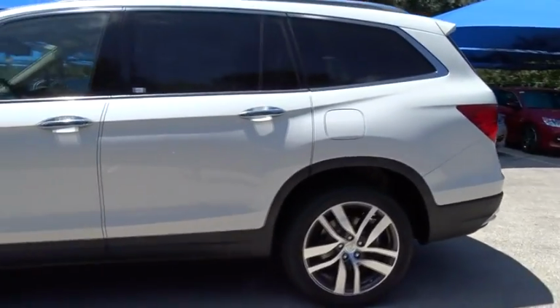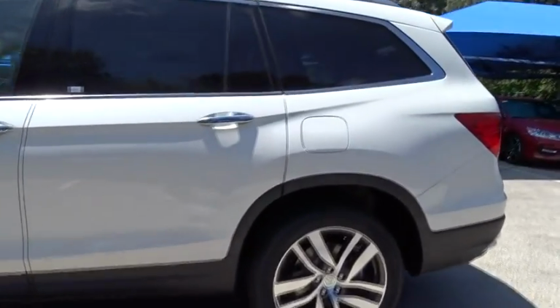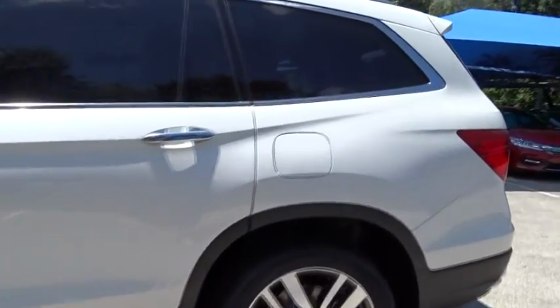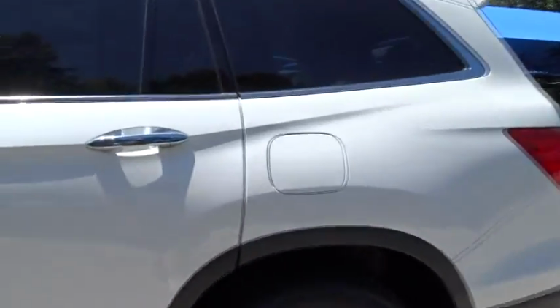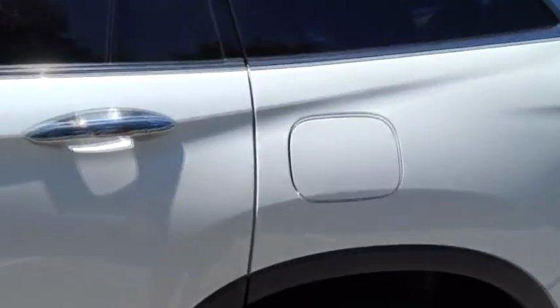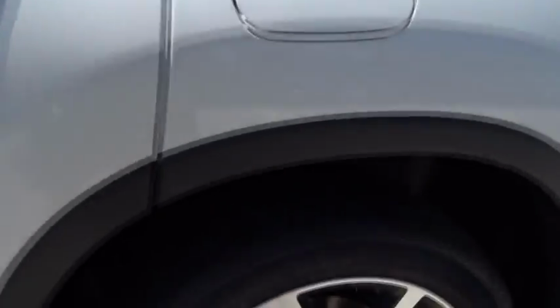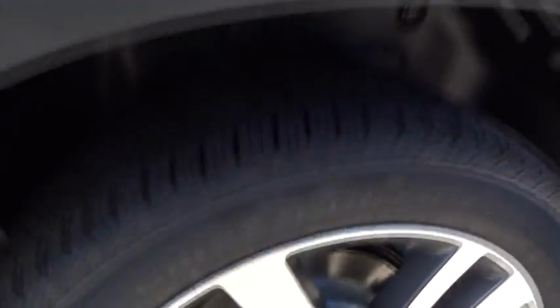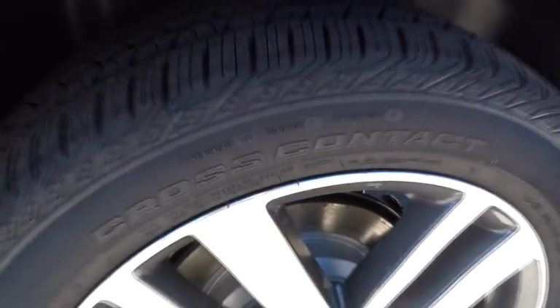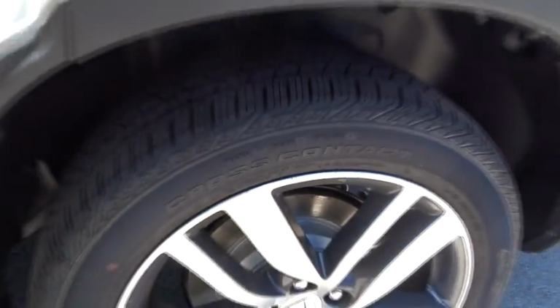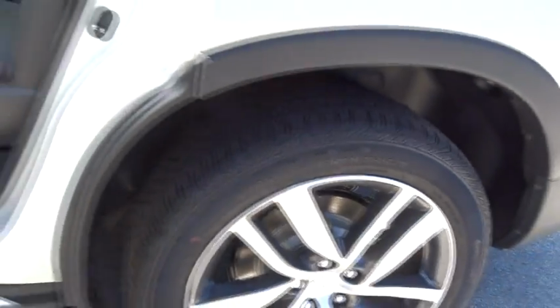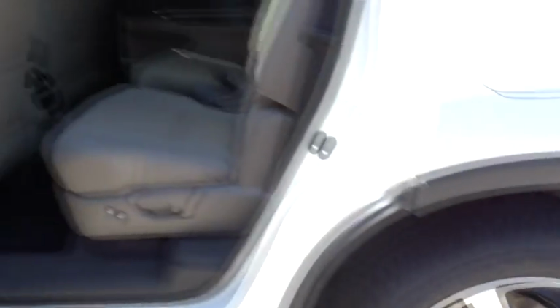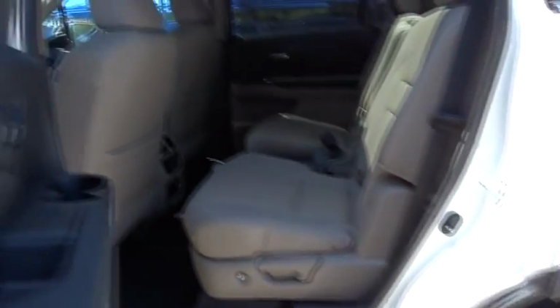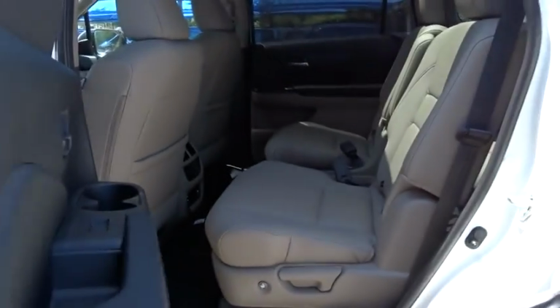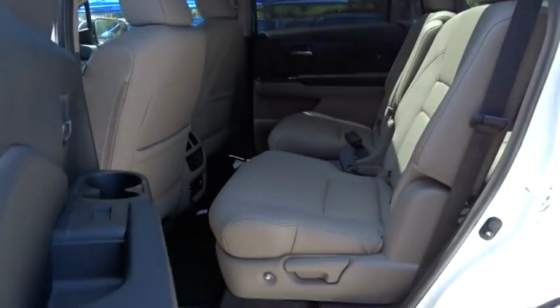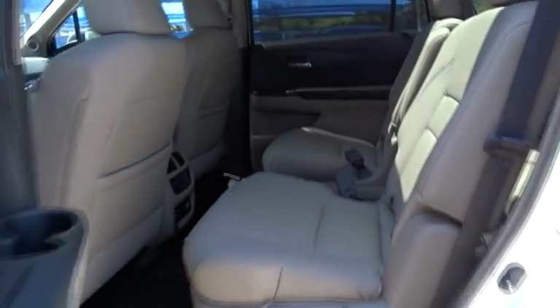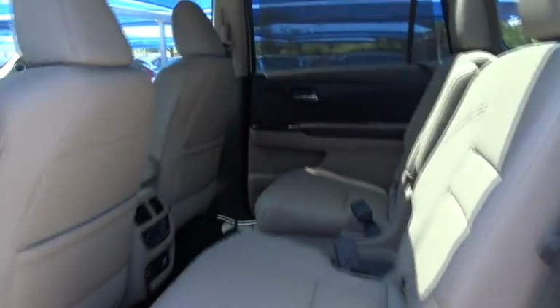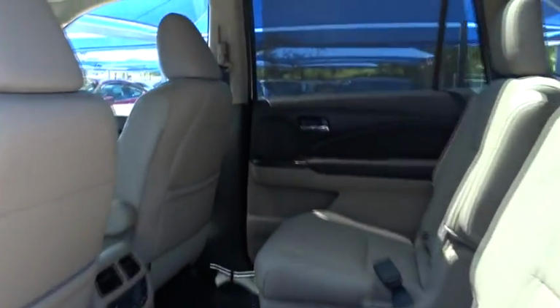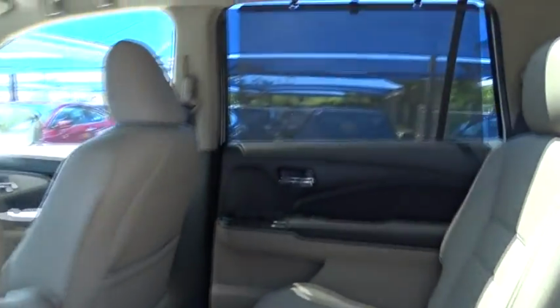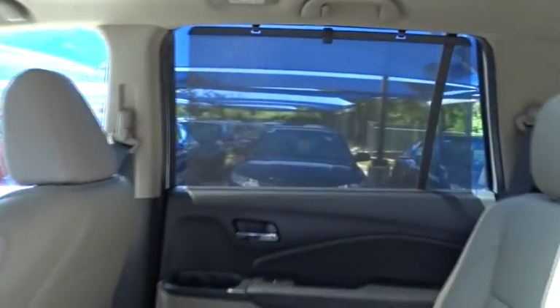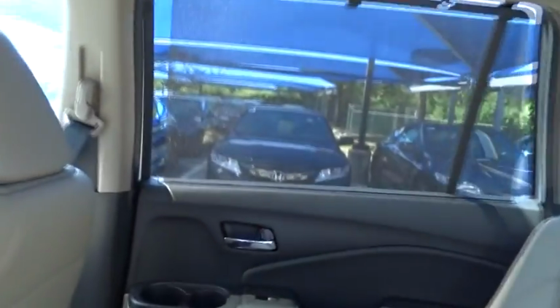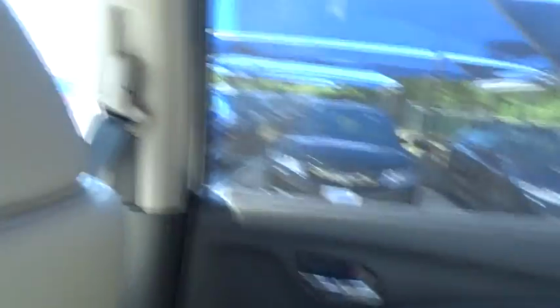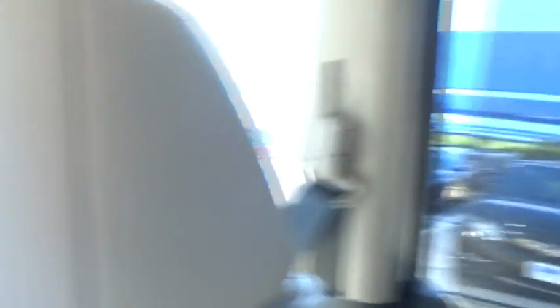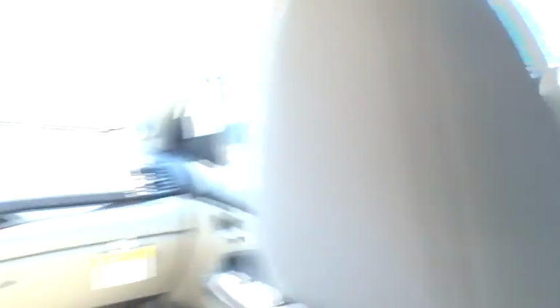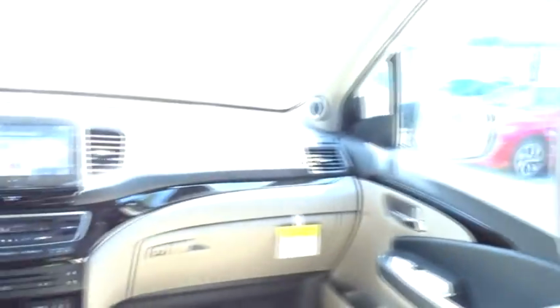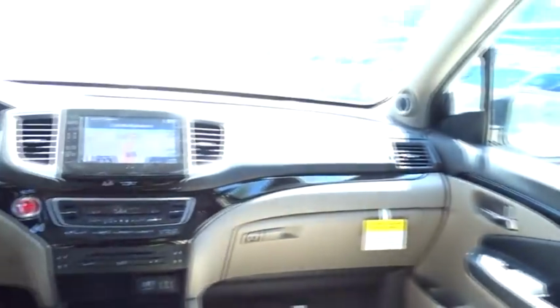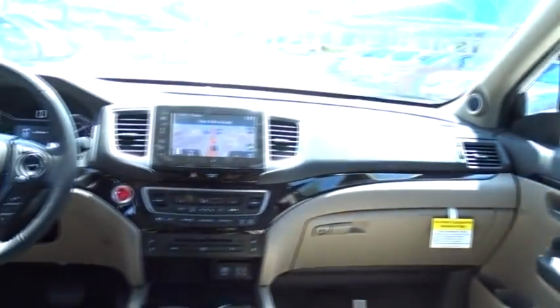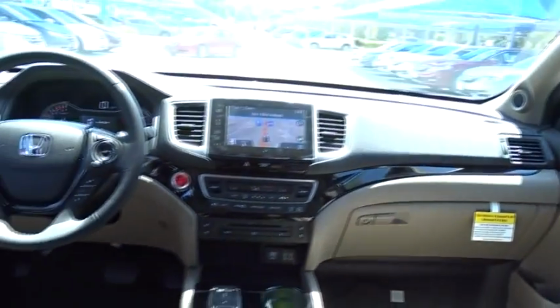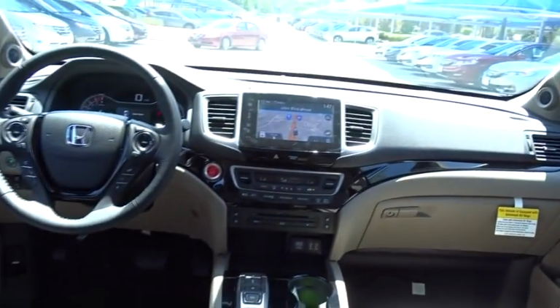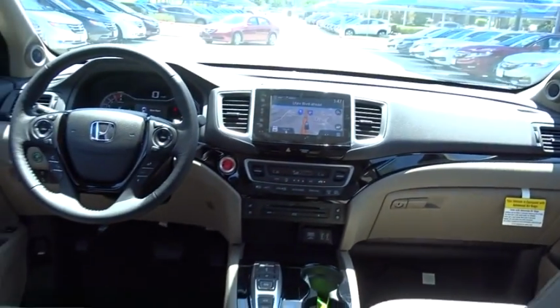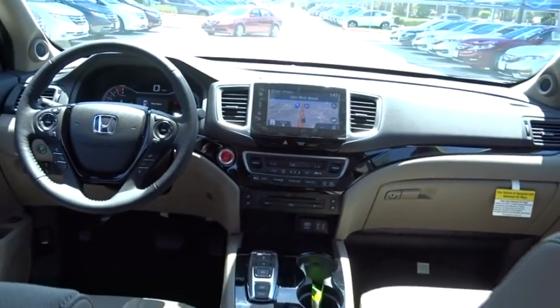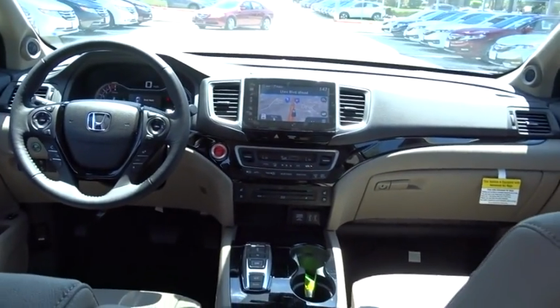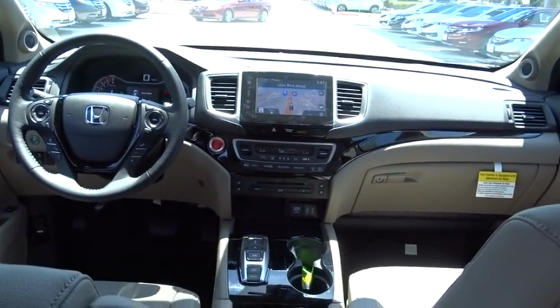Steering wheel audio control, all-wheel drive, power liftgate, Bluetooth, moonroof, leather-wrapped steering wheel, adjustable steering wheel, power steering, floor mats, aluminum wheels.